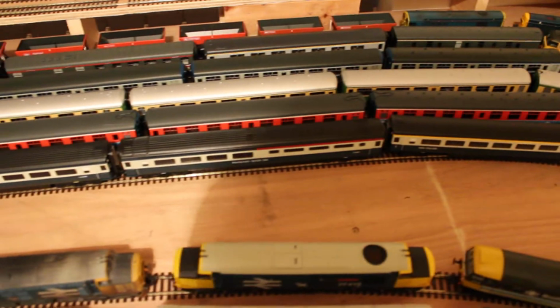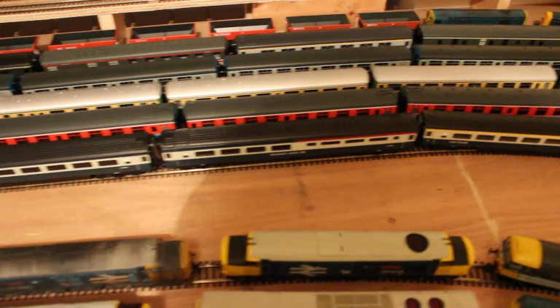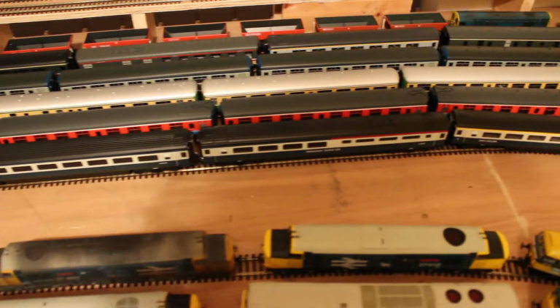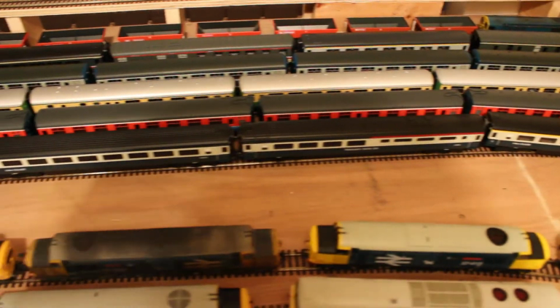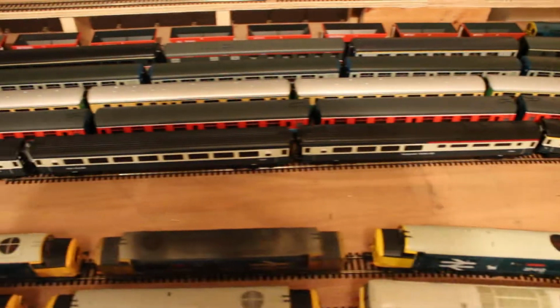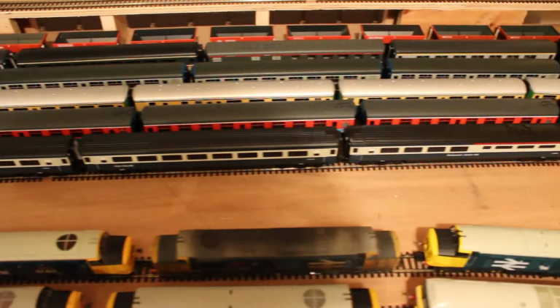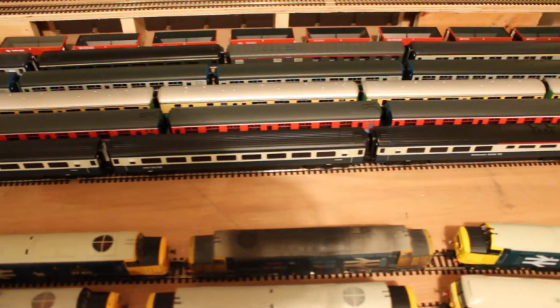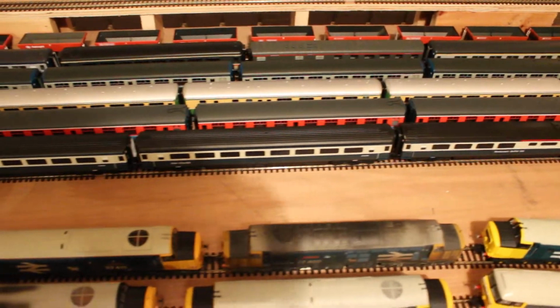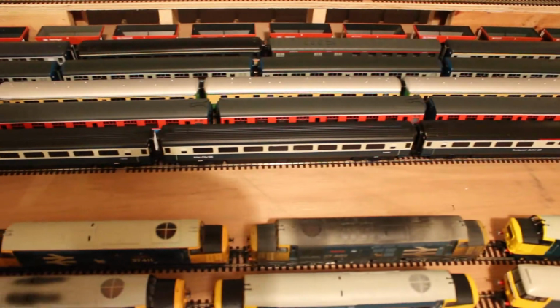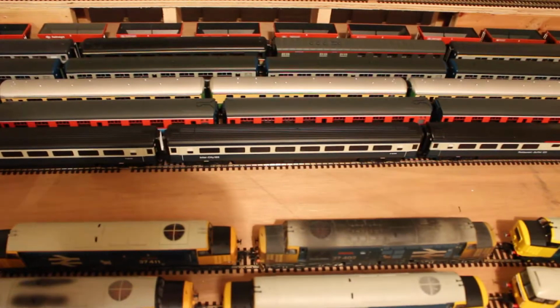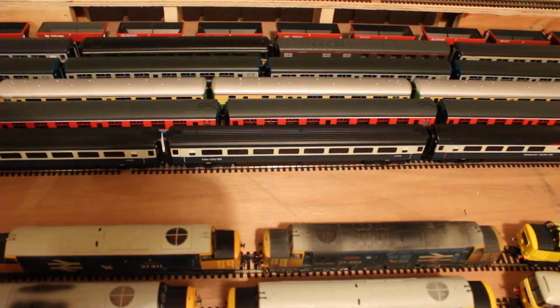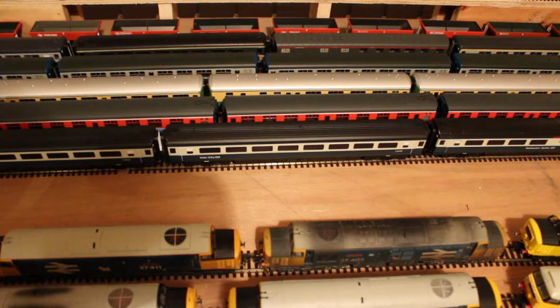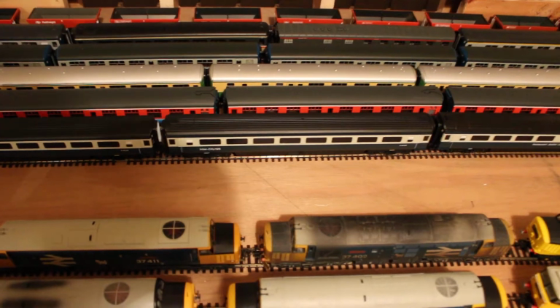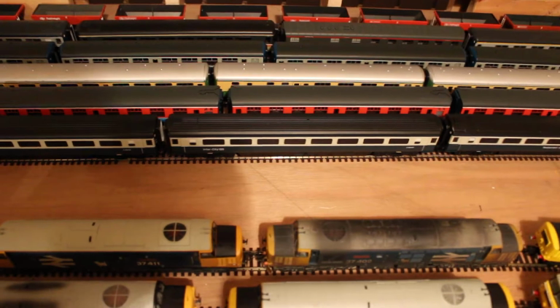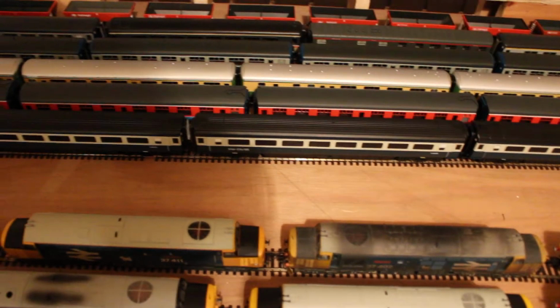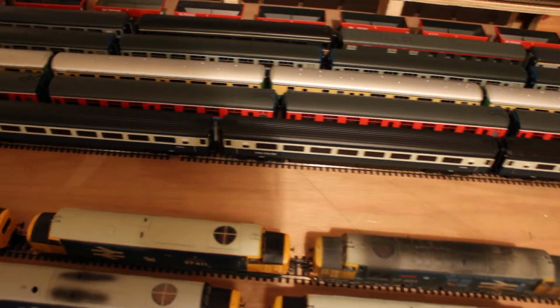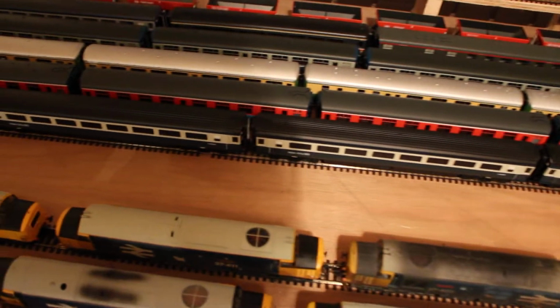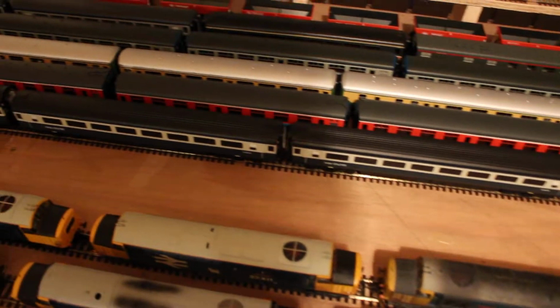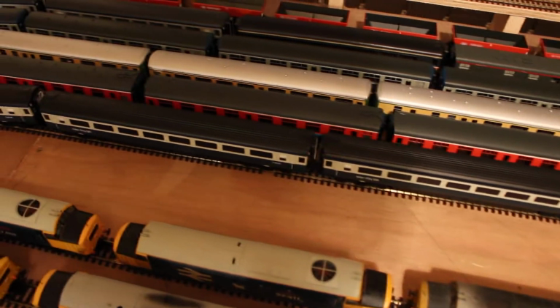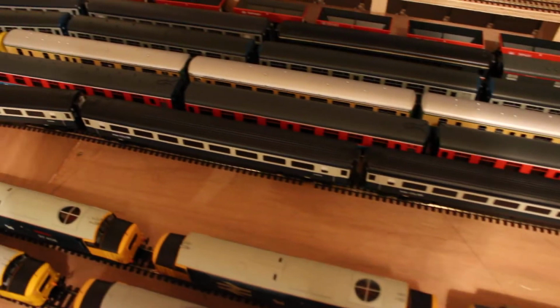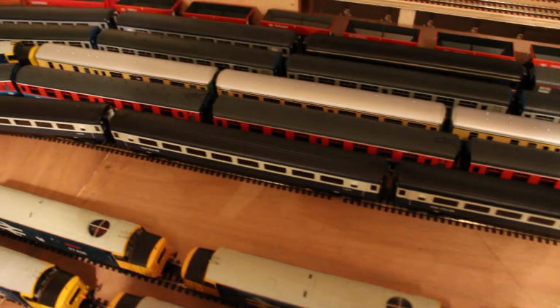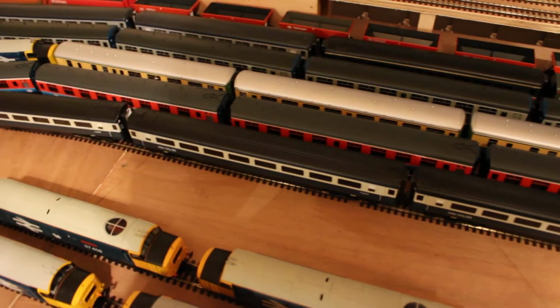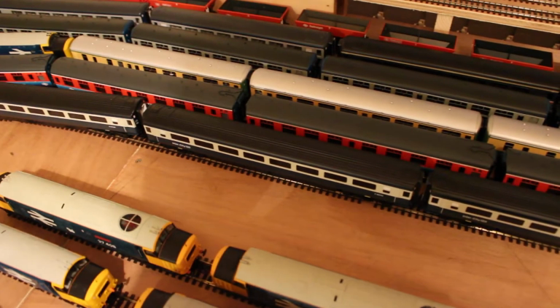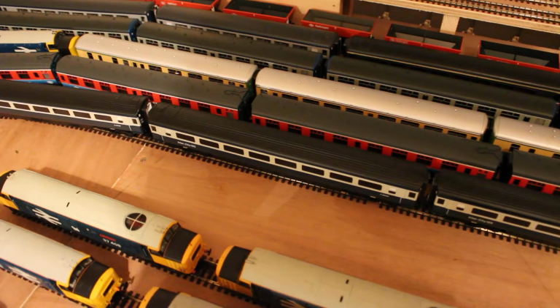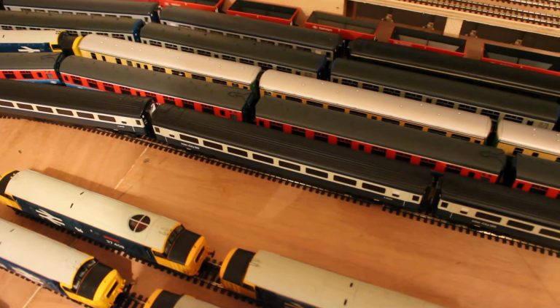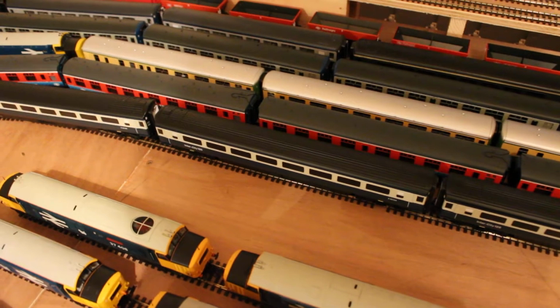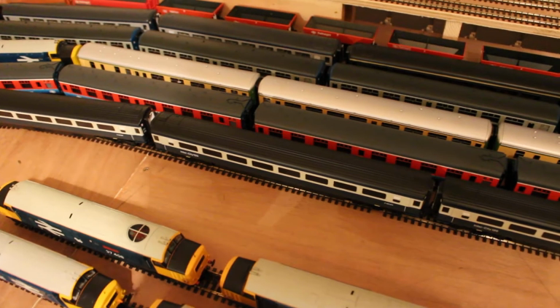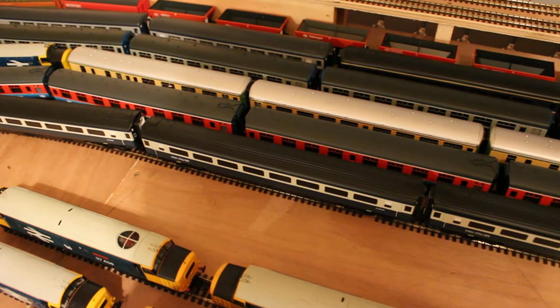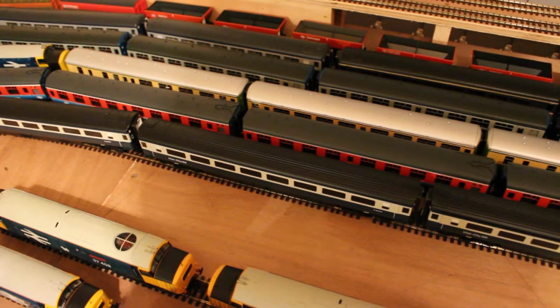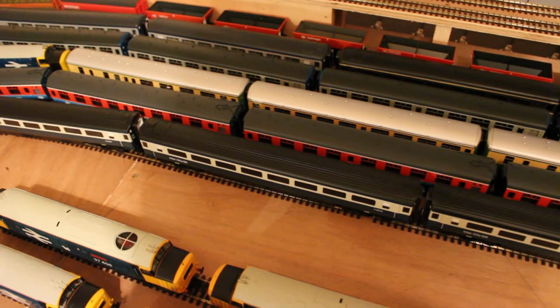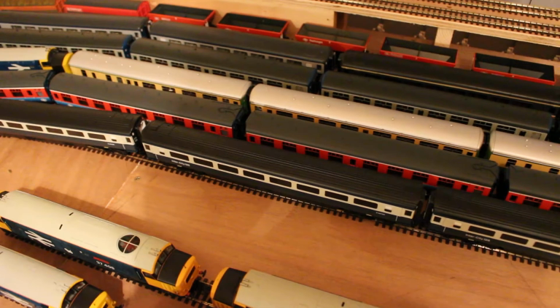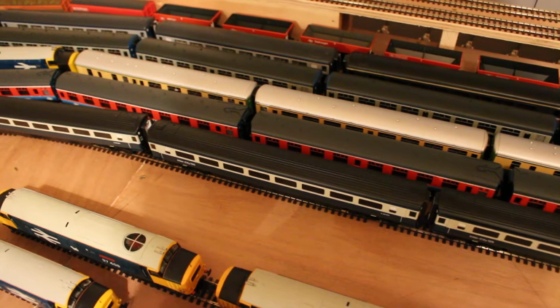I've got a few trains out on display: an HST, Sea Link Mark 1s for the Glasgow Central Stranraer Boat Train, the Inverness Car Line Highlander, some loco-hauled rakes, and a Speedlink Freight.